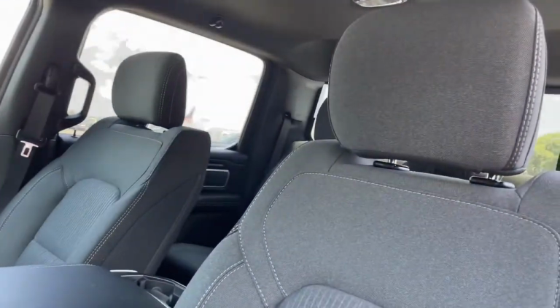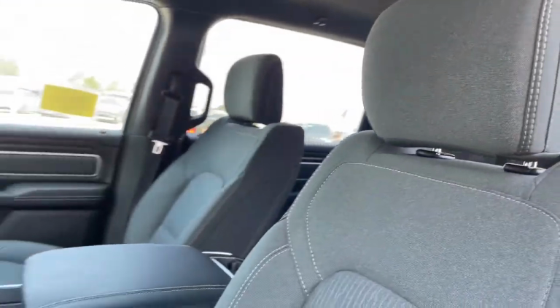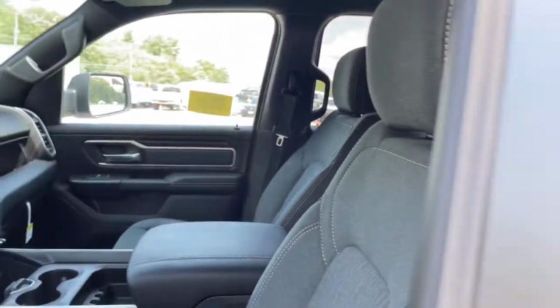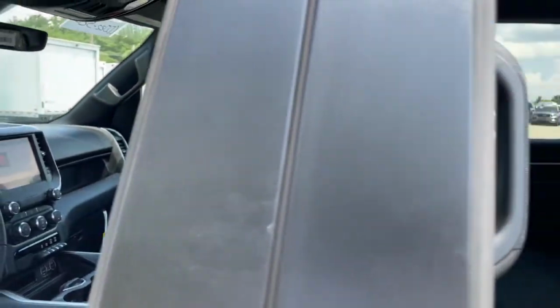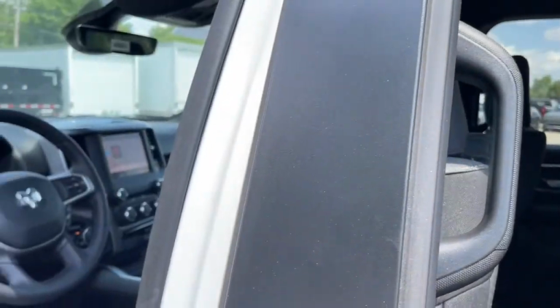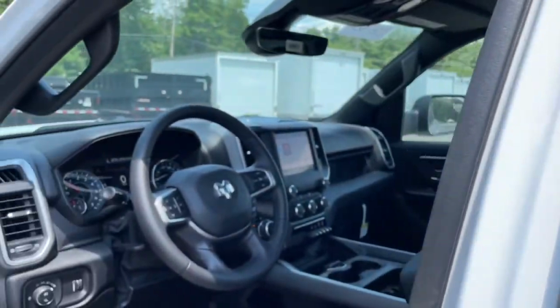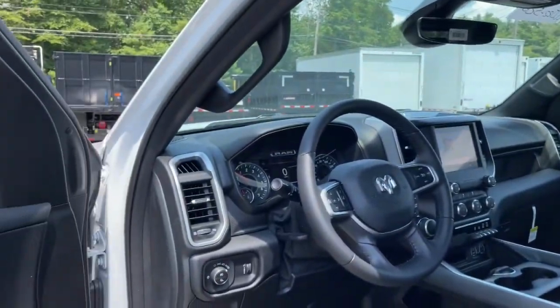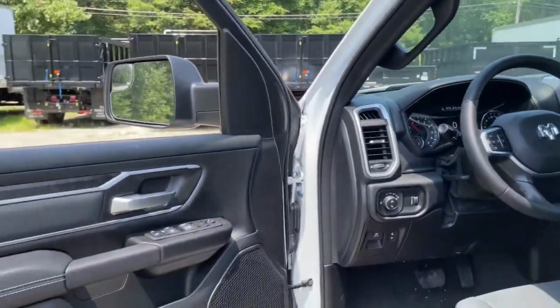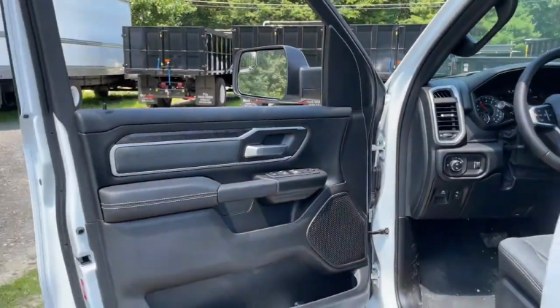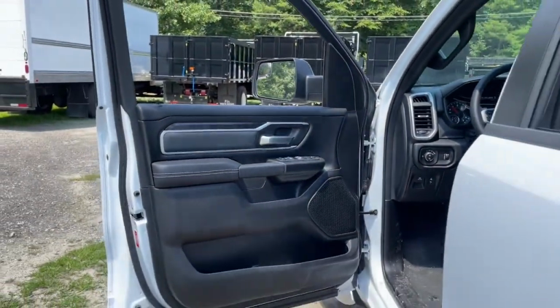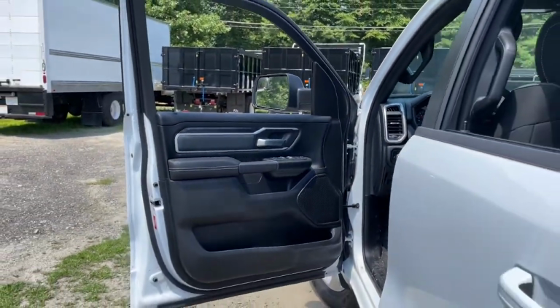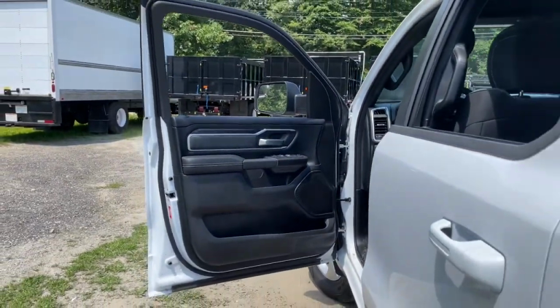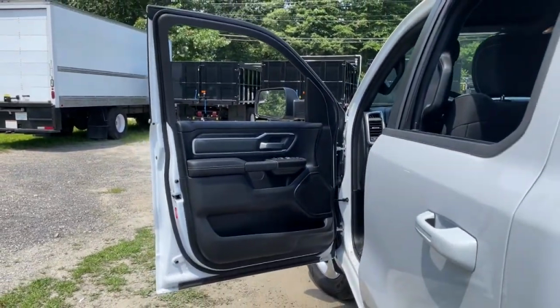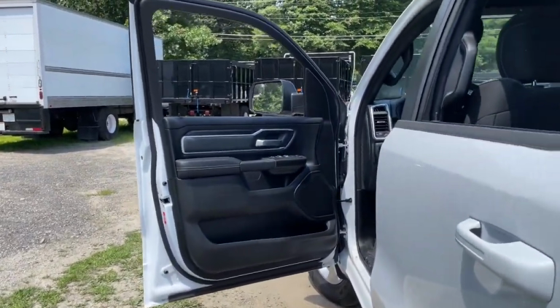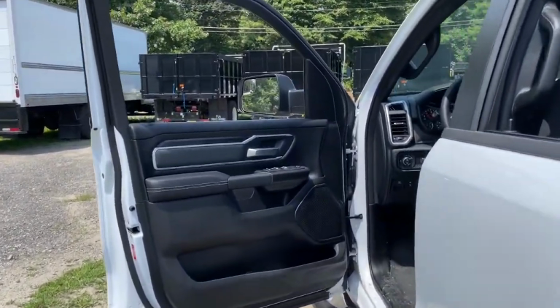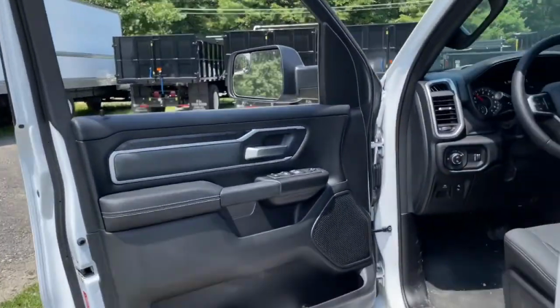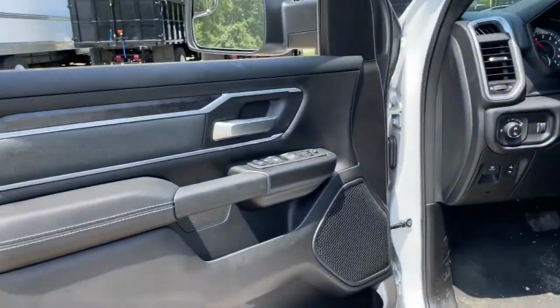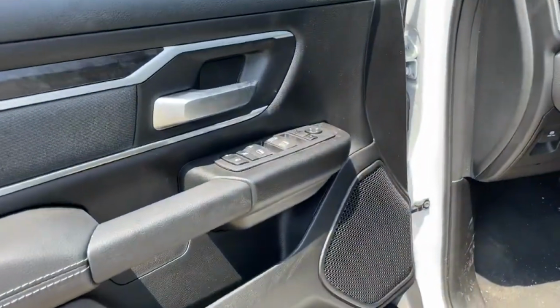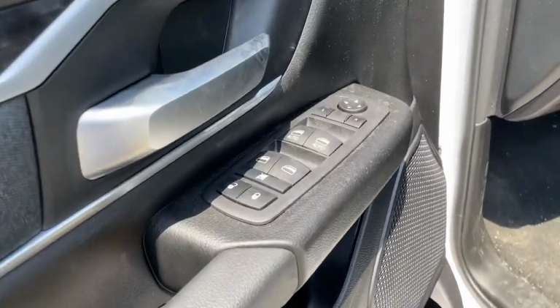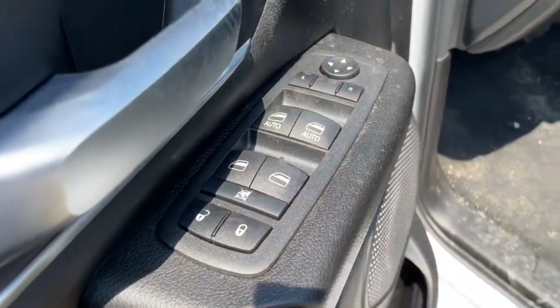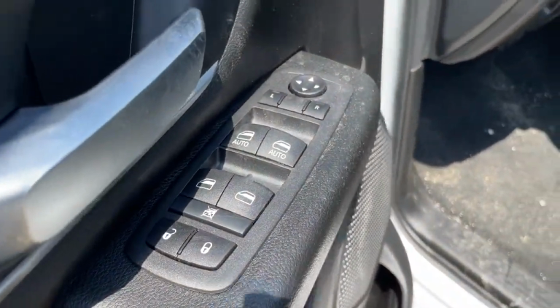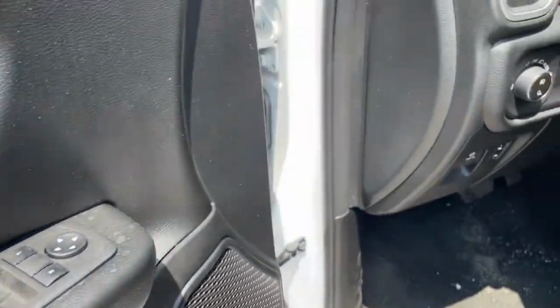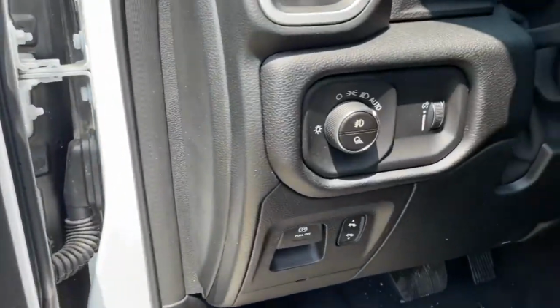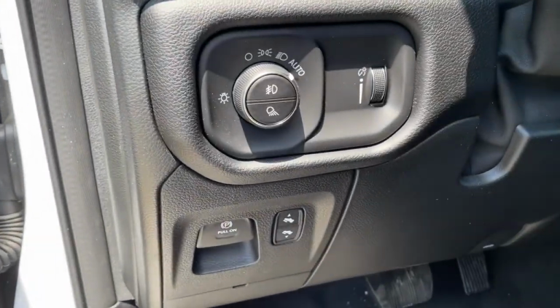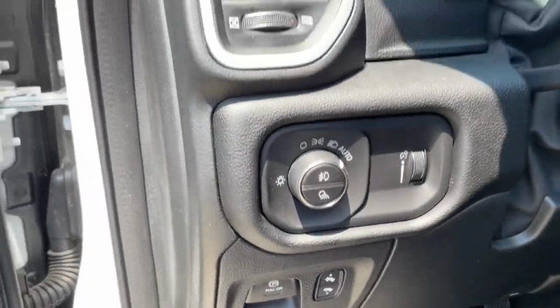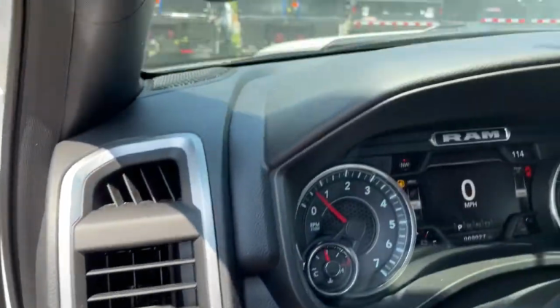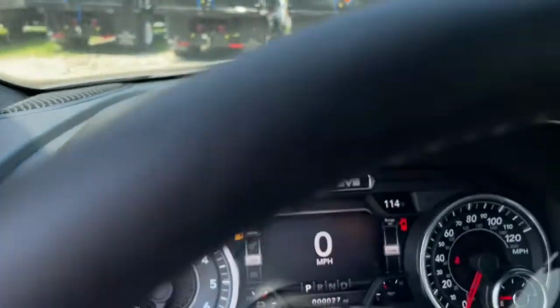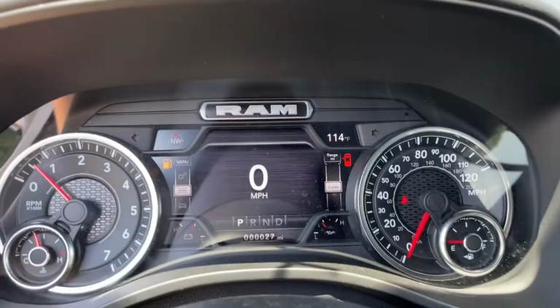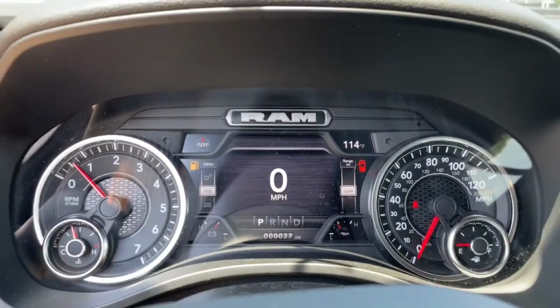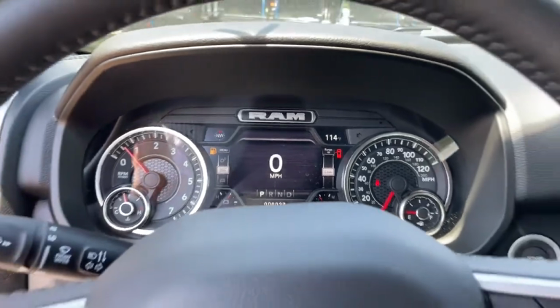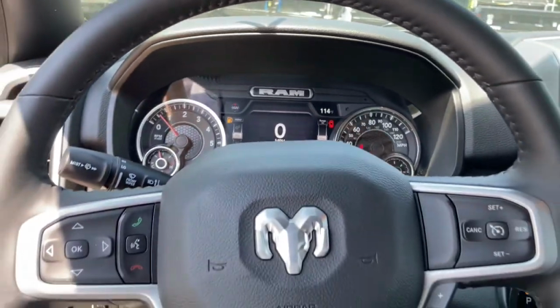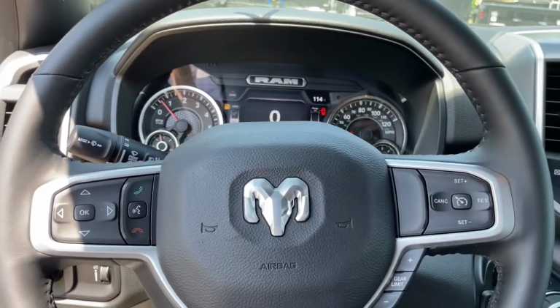Keyless entry, remote engine start, backup camera, fog lamps, electronic stability control, aluminum wheels, intermittent wipers, universal garage door opener, tire pressure monitoring system, trip computer.